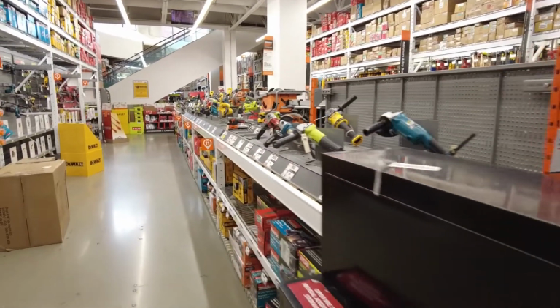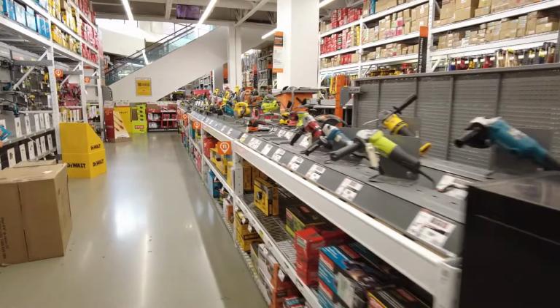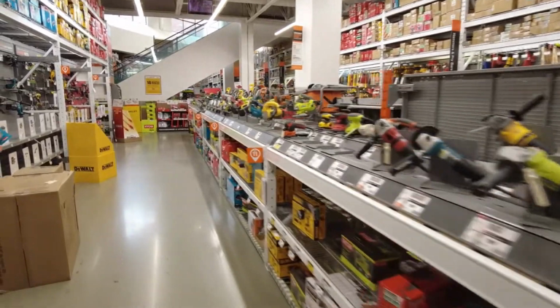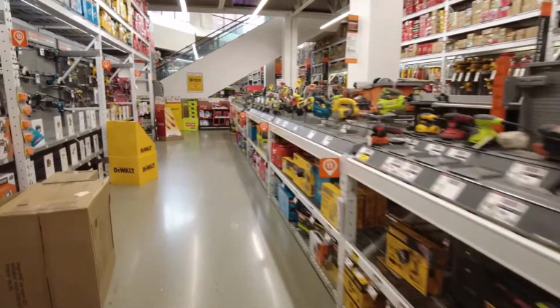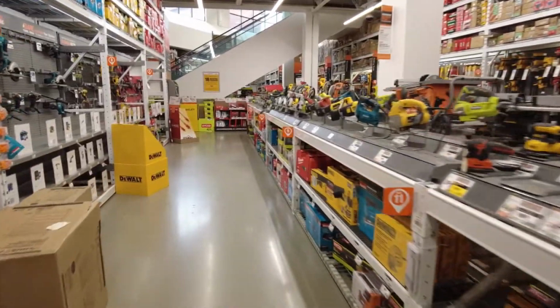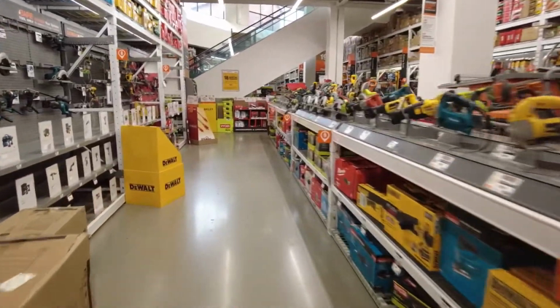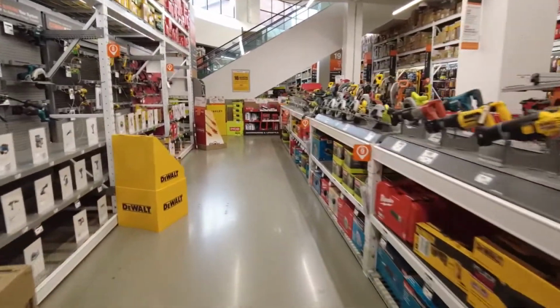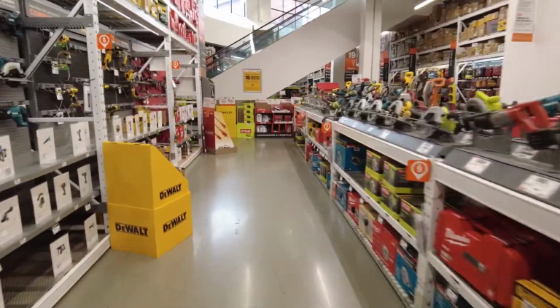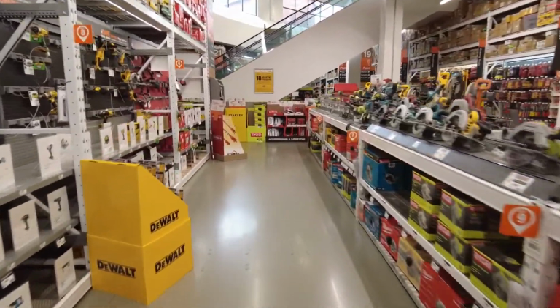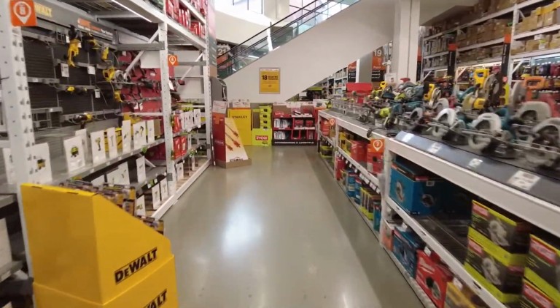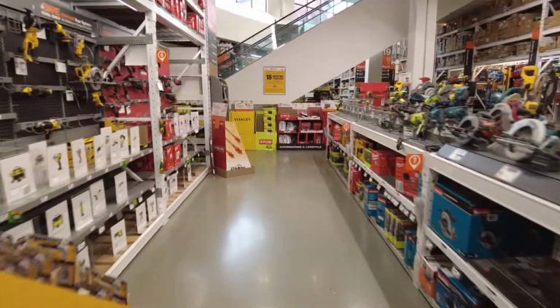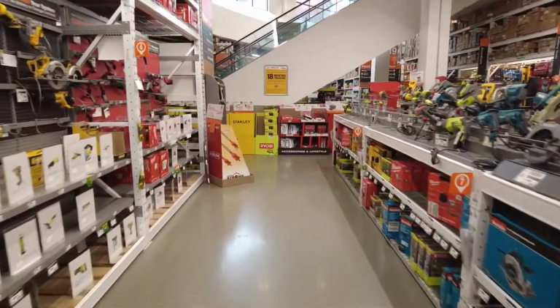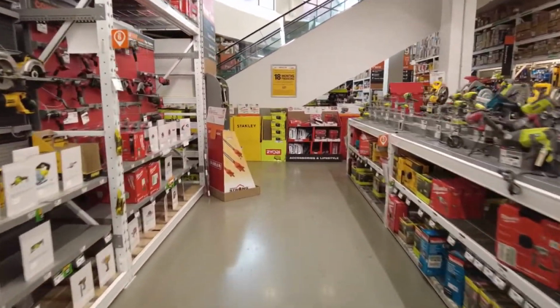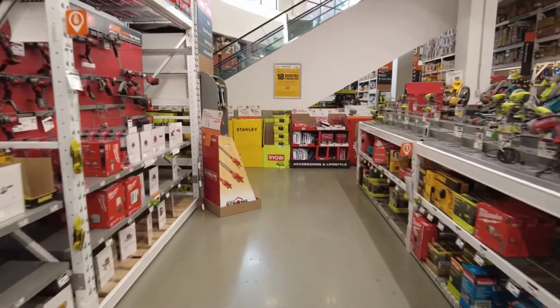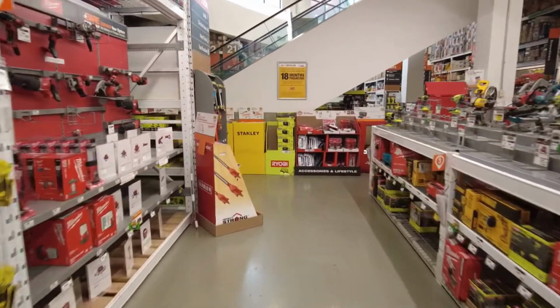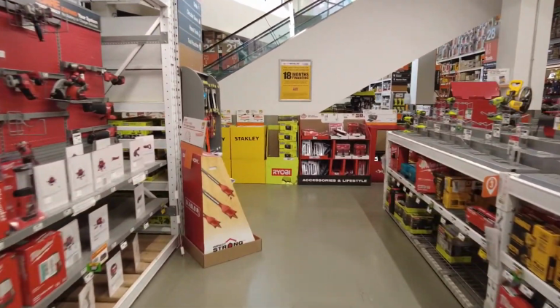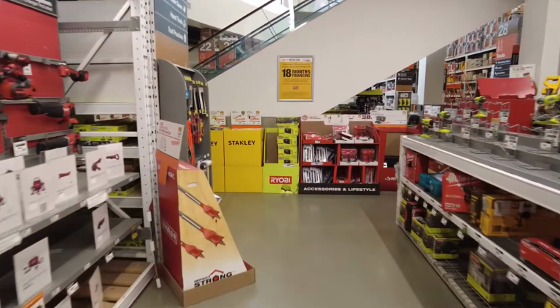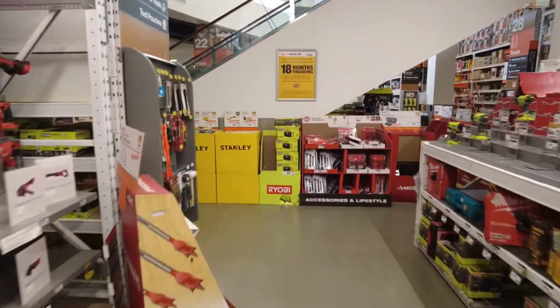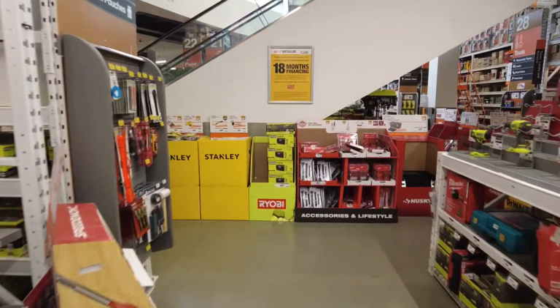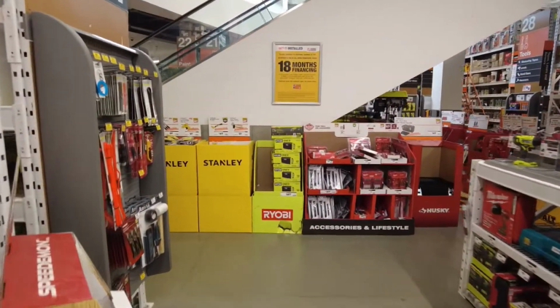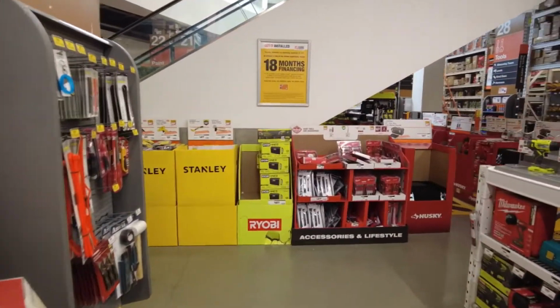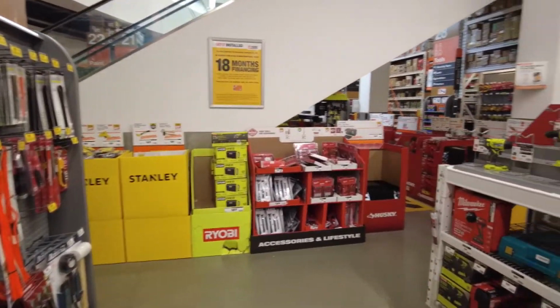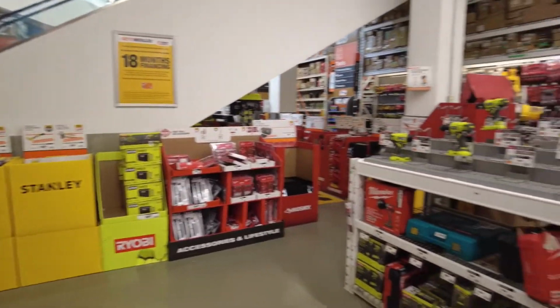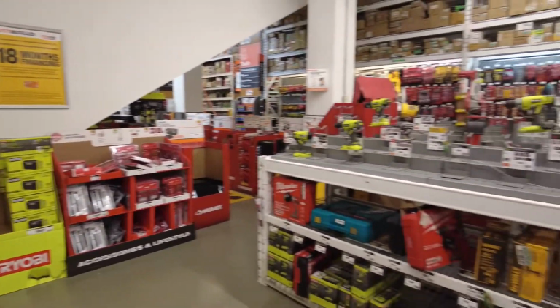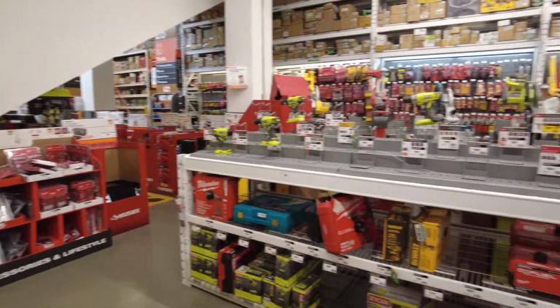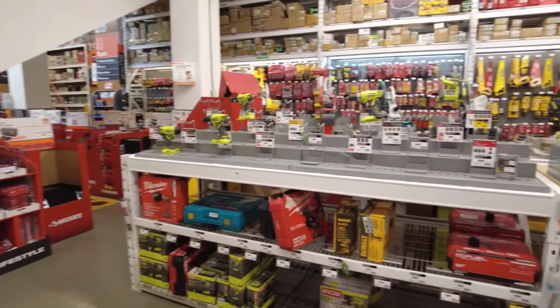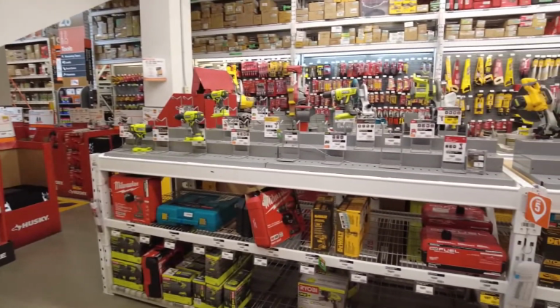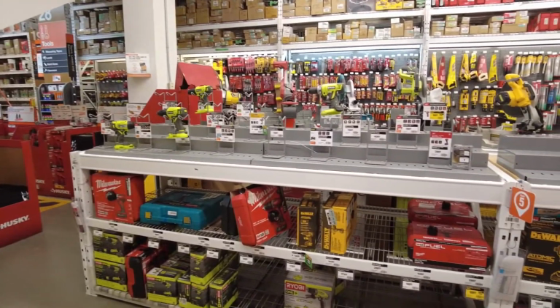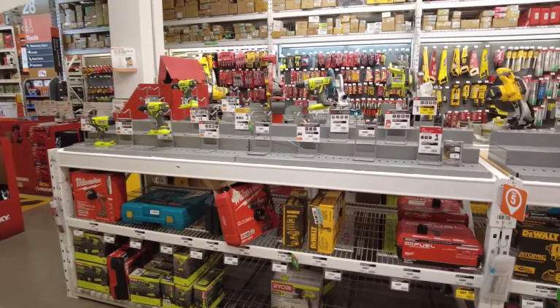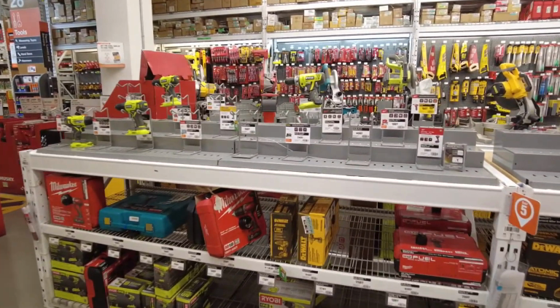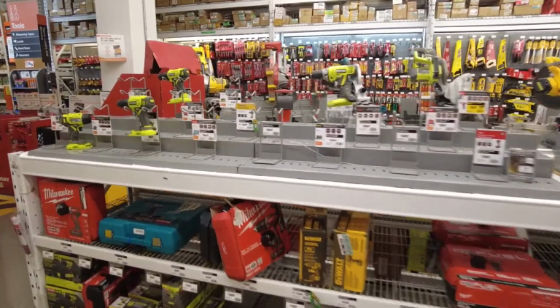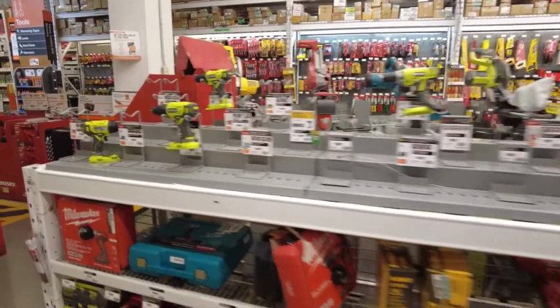Let me take you for a quick walk upstairs — that's where they have all the appliances and stuff. Looks like they're pretty sold out on tools. It's amazing how many empty shelves there are.